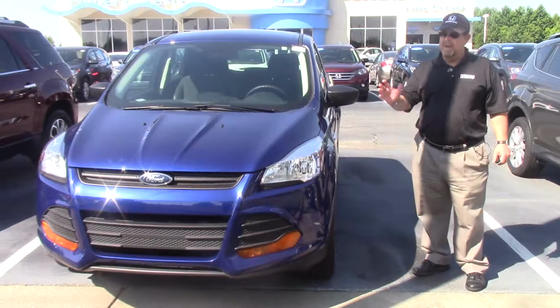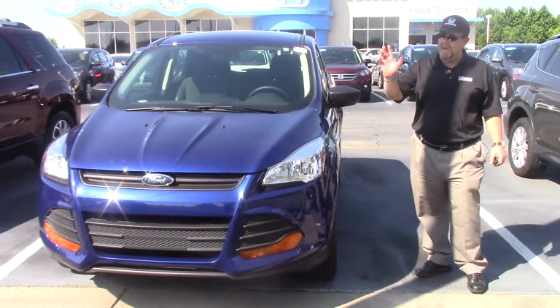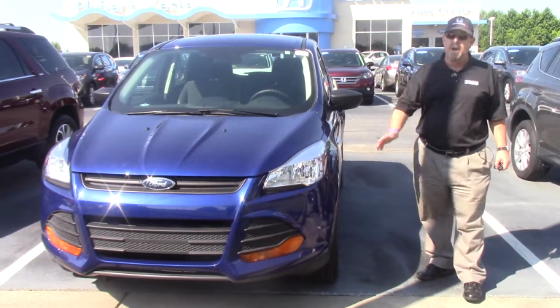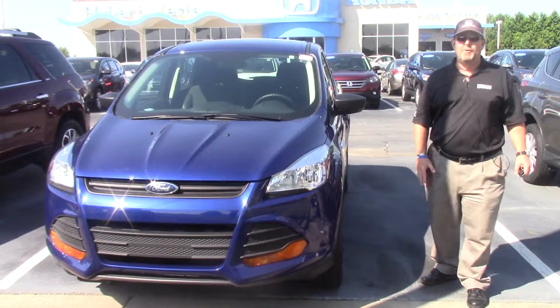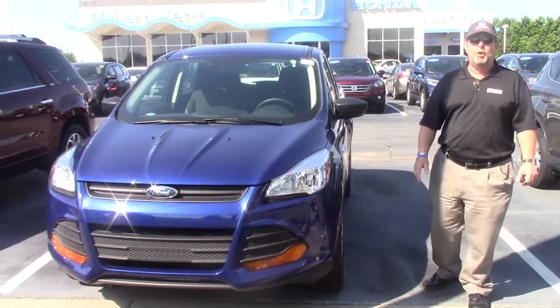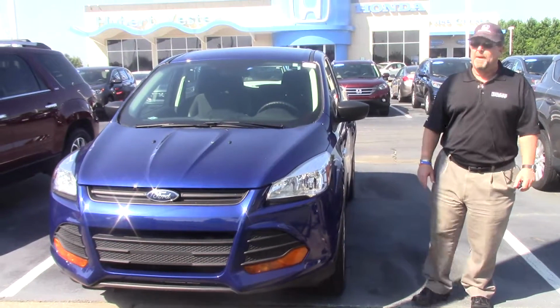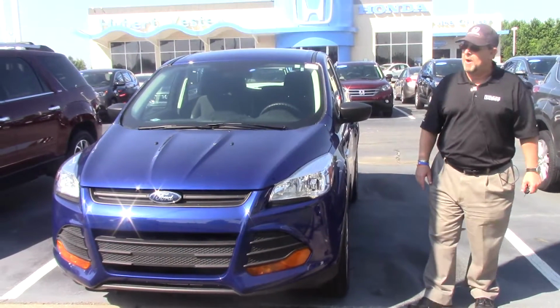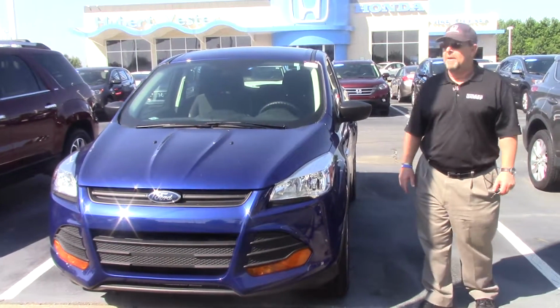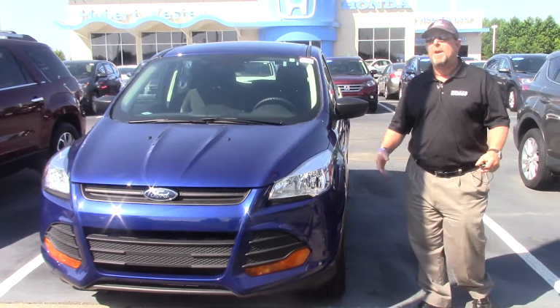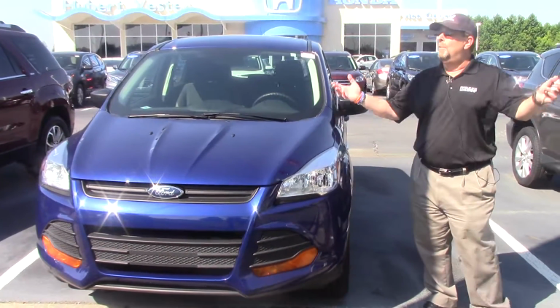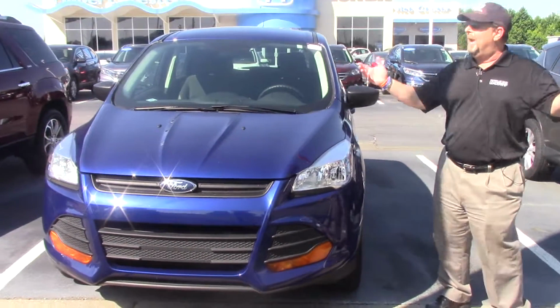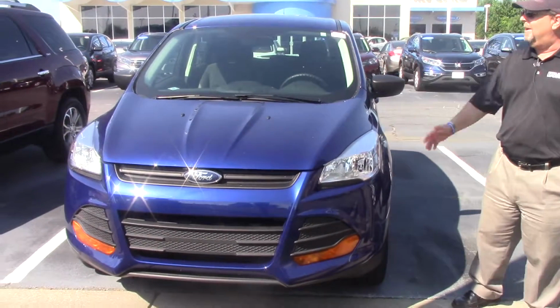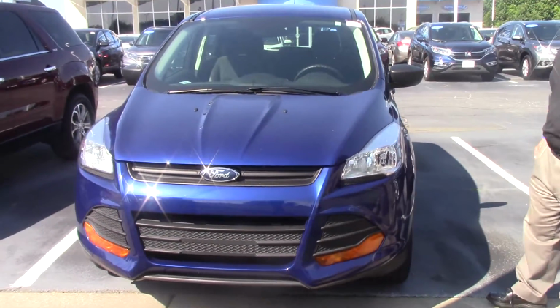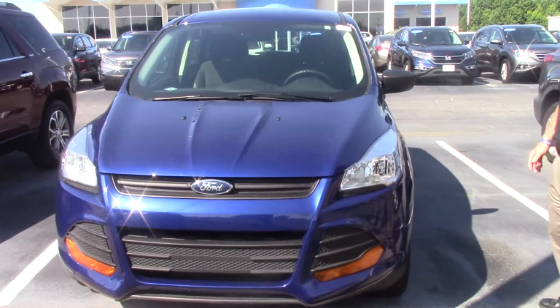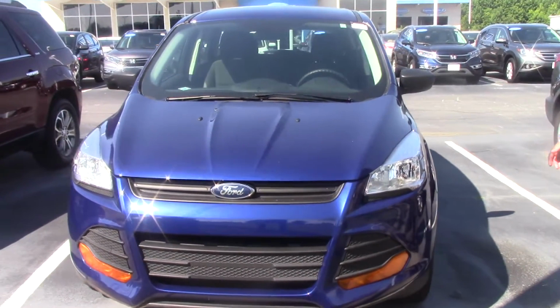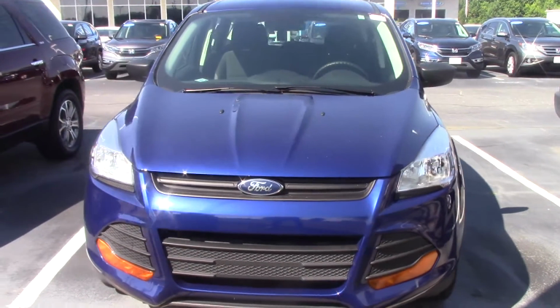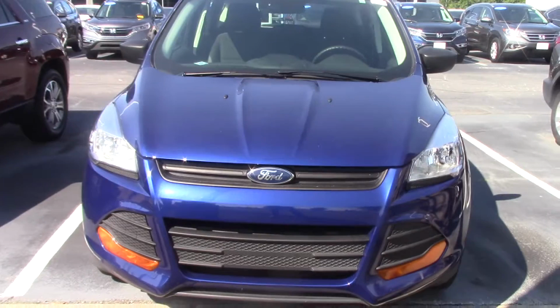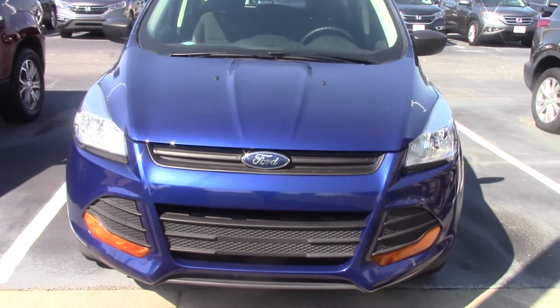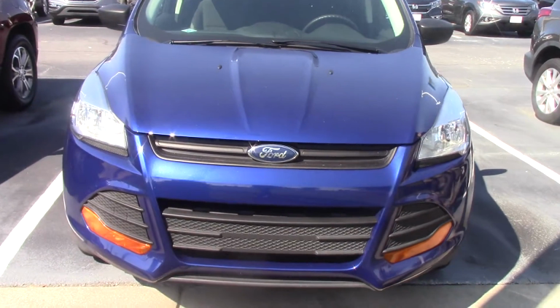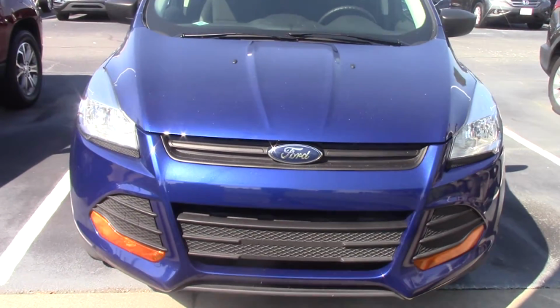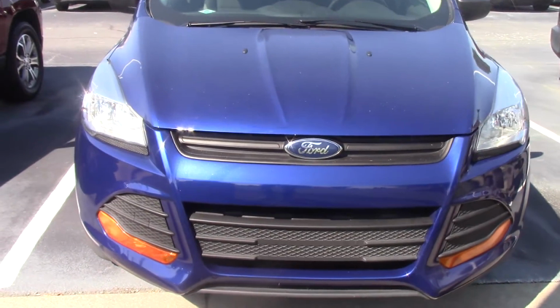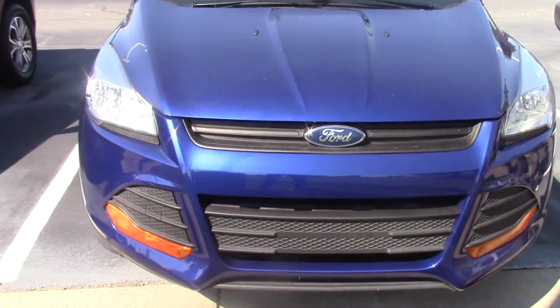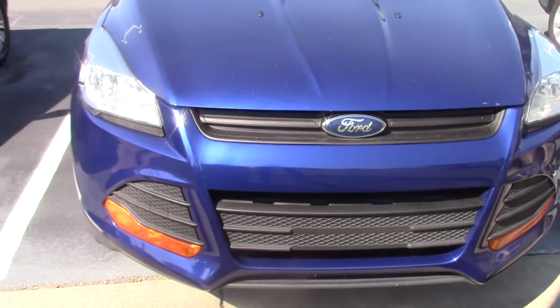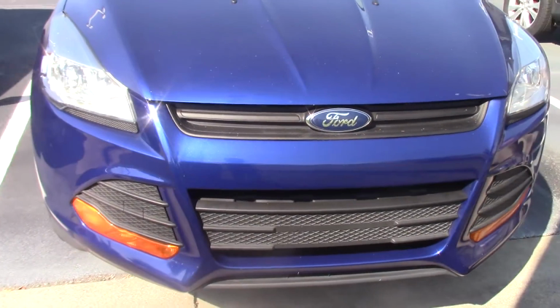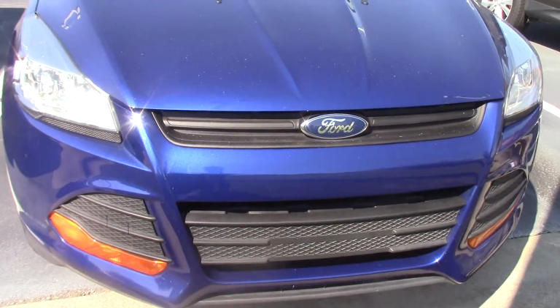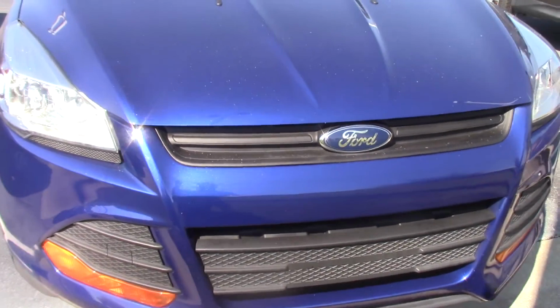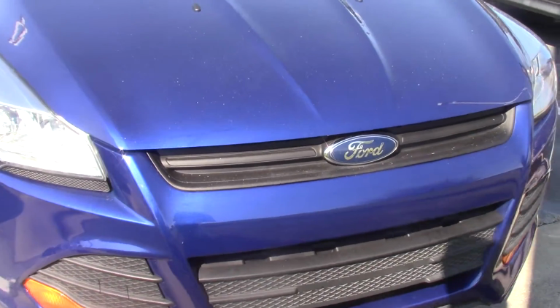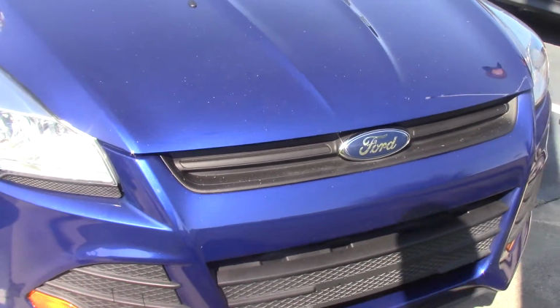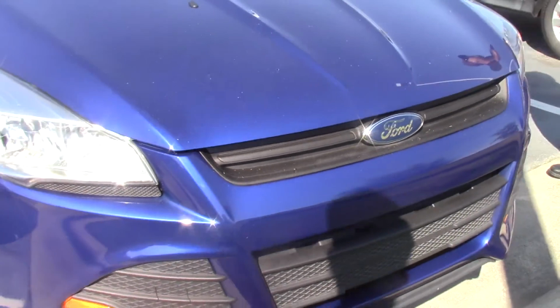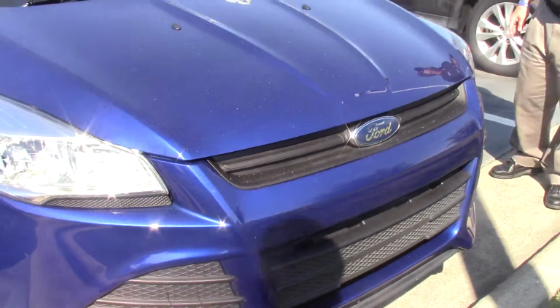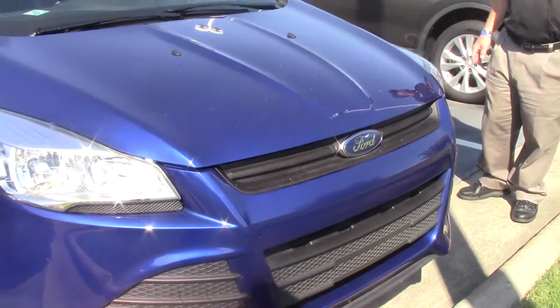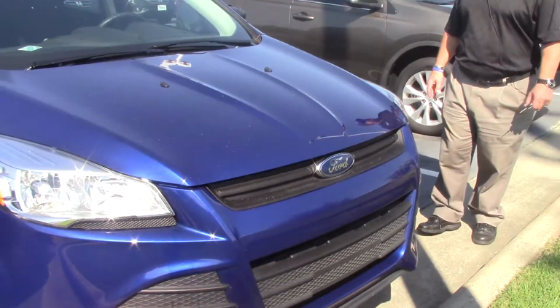Hey guys, Brian Fischer here at Hubert Vester Honda. Beautiful day out here today to come out here and buy a car. What I got for you today is a 2016 Ford Escape.